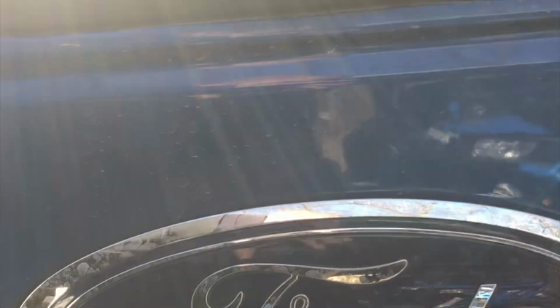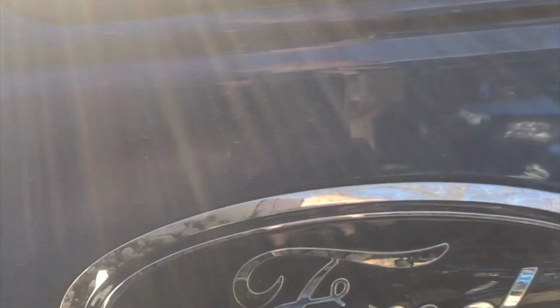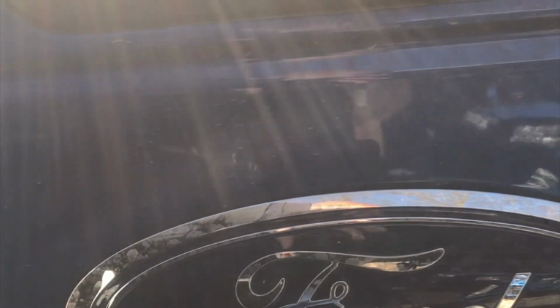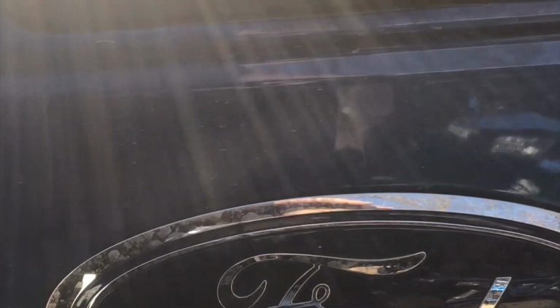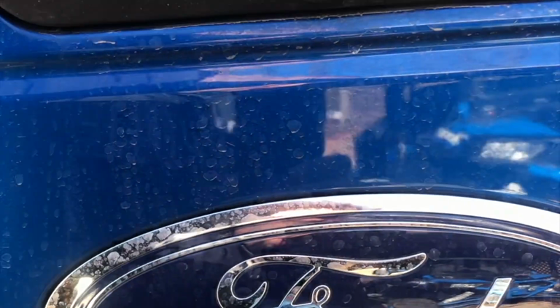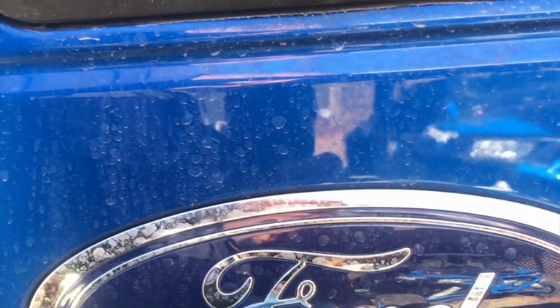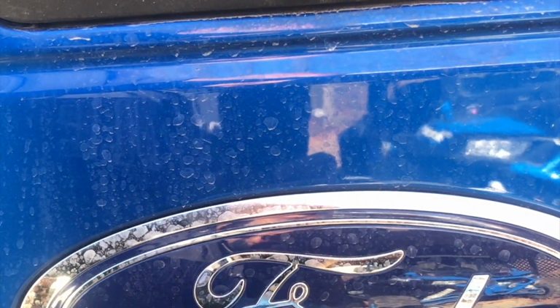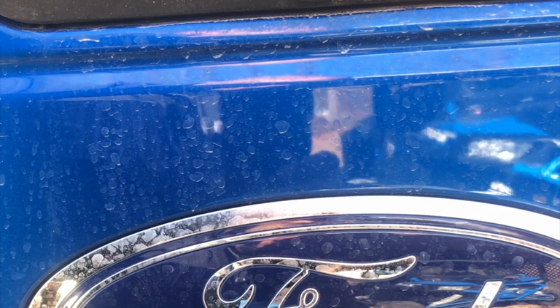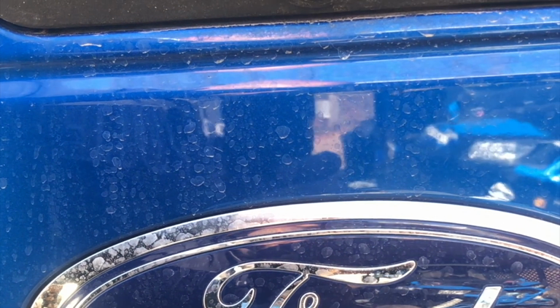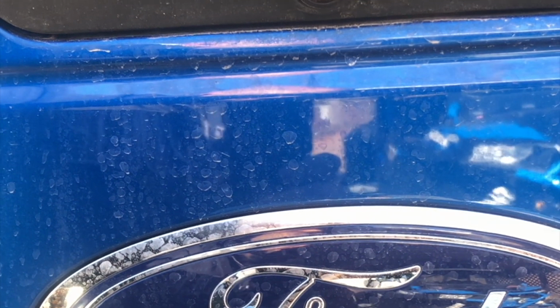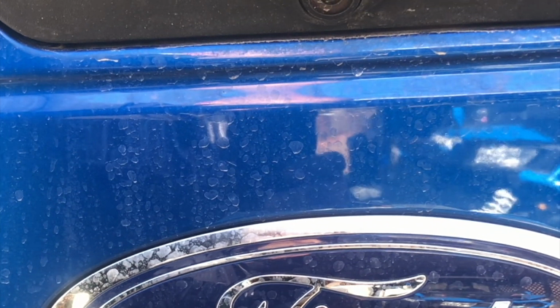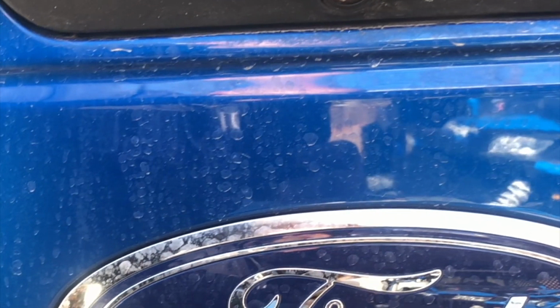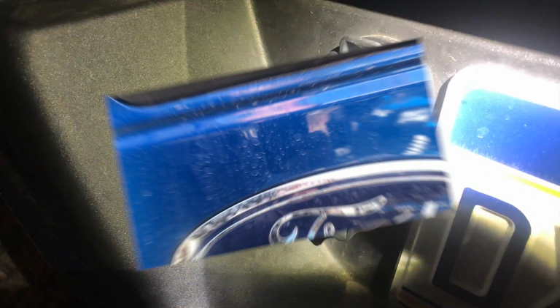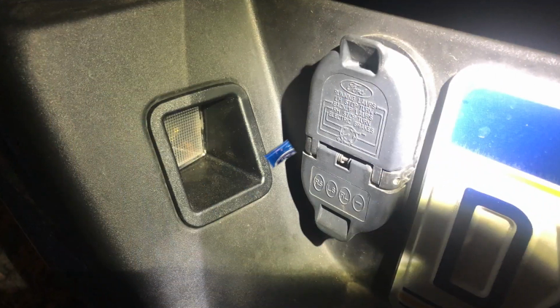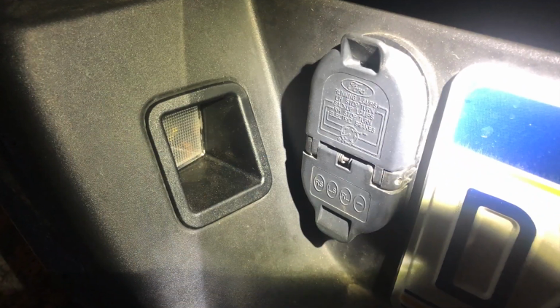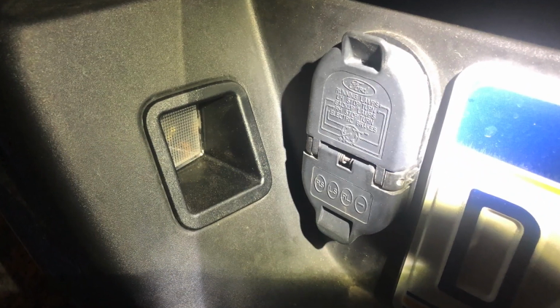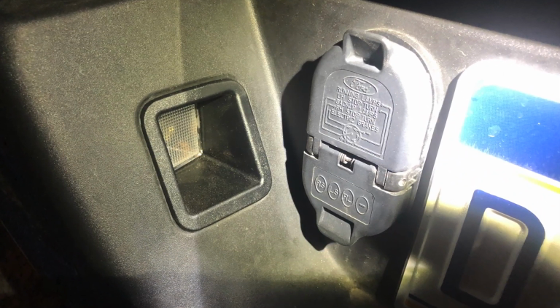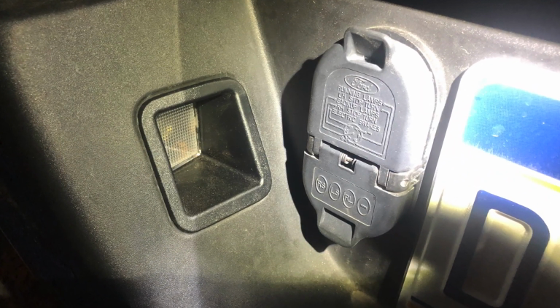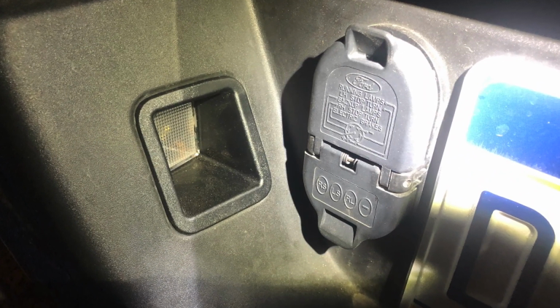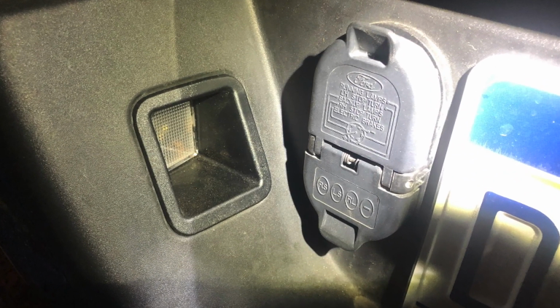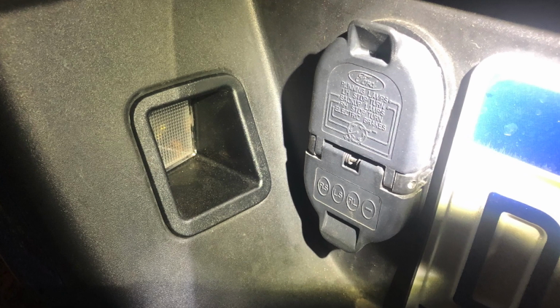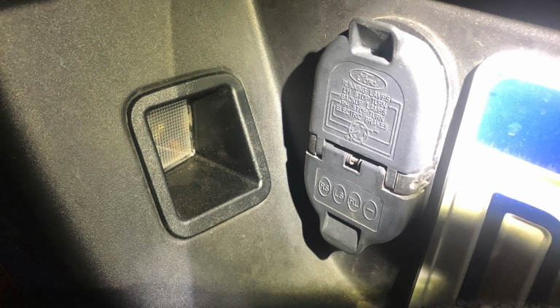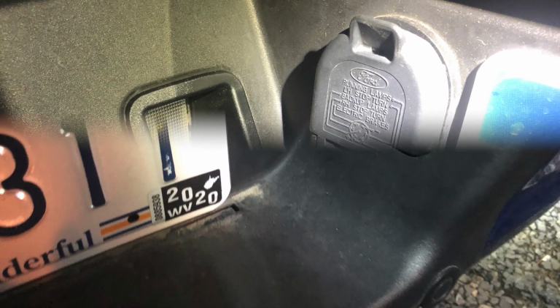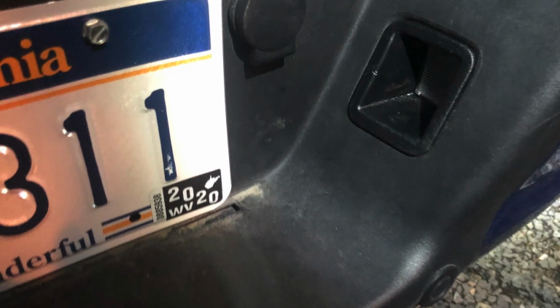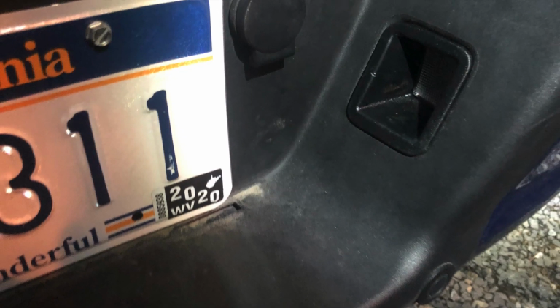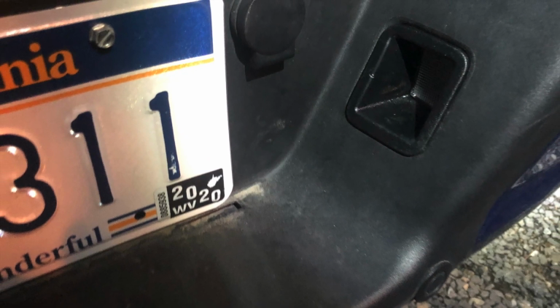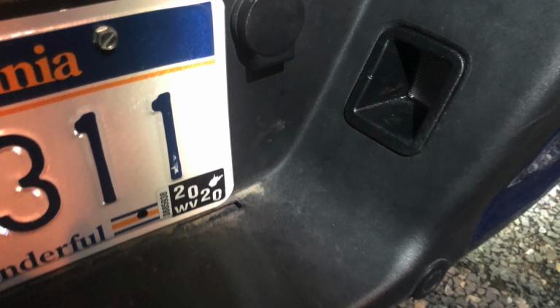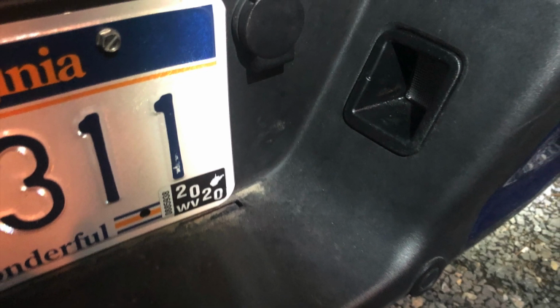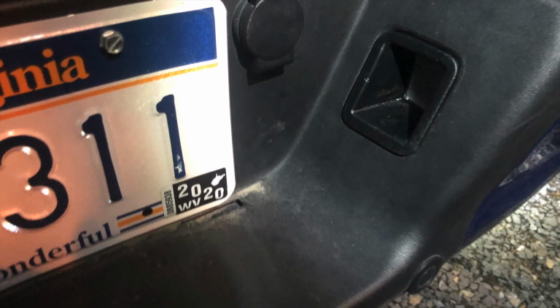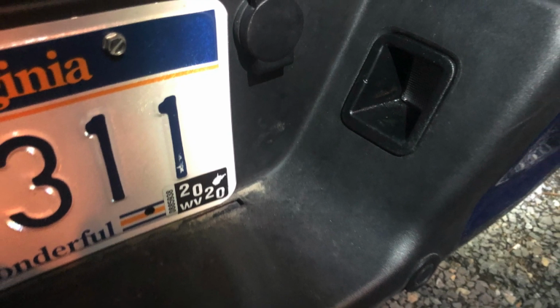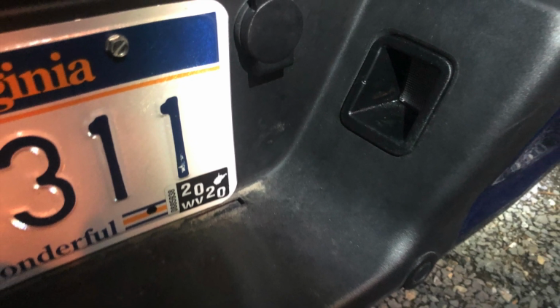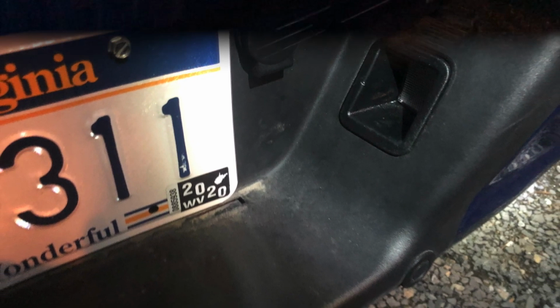We'll try to get another video of it in reverse and when it's dark. Both lights have been swapped to the opposite sides — the RH light is in the driver side and the LH is in the passenger side.